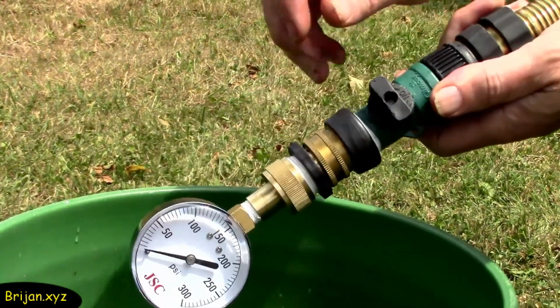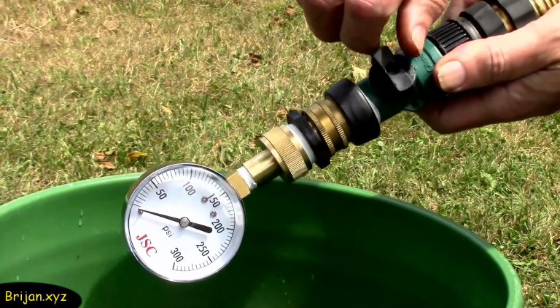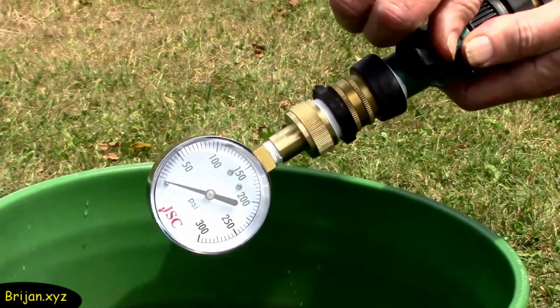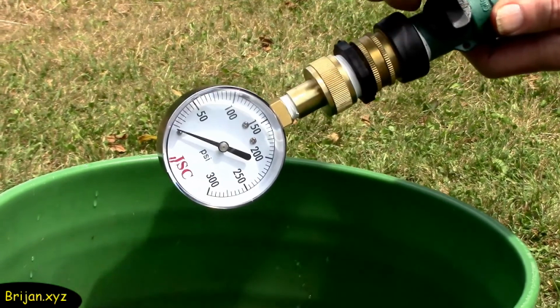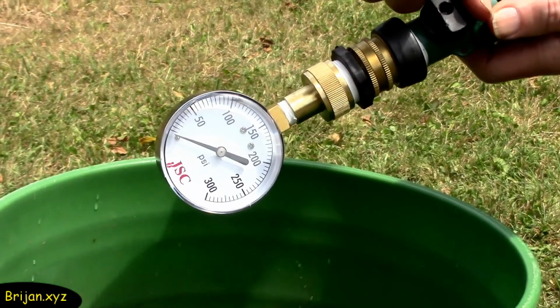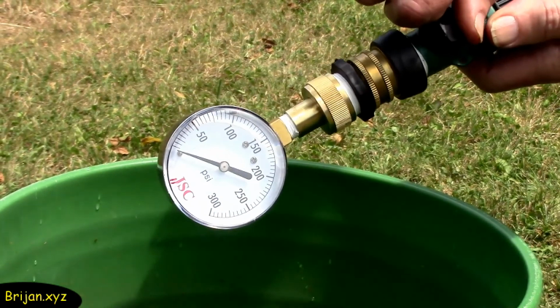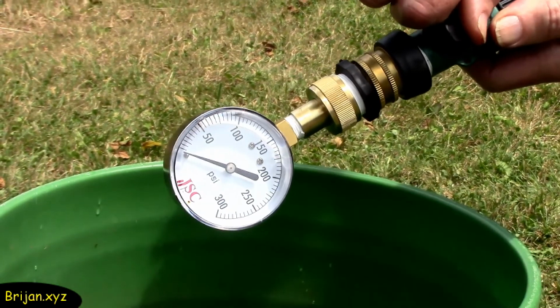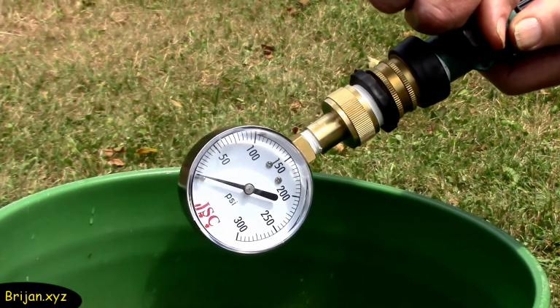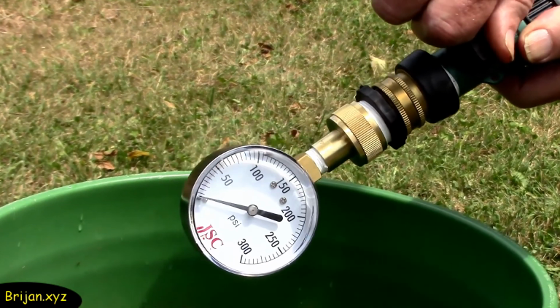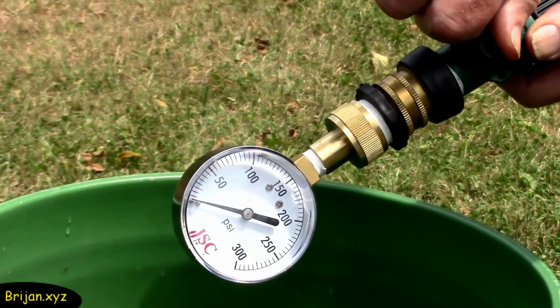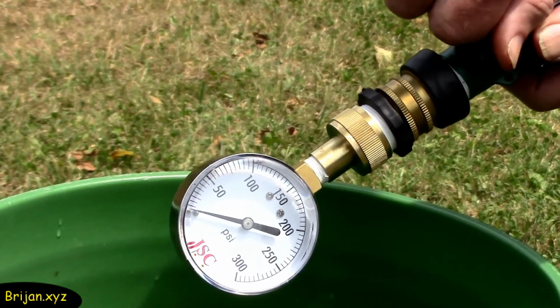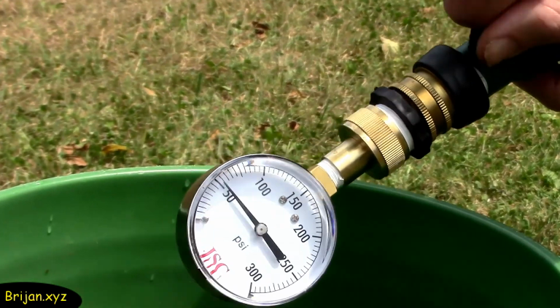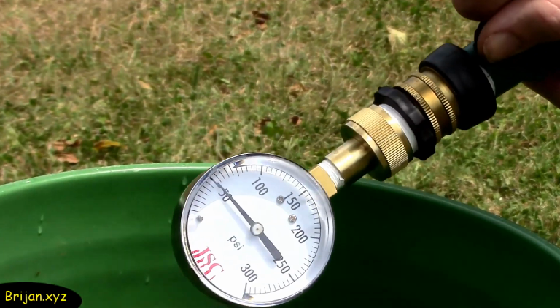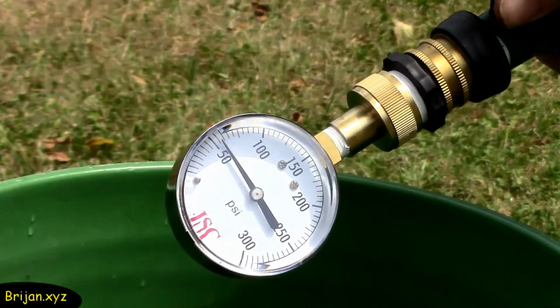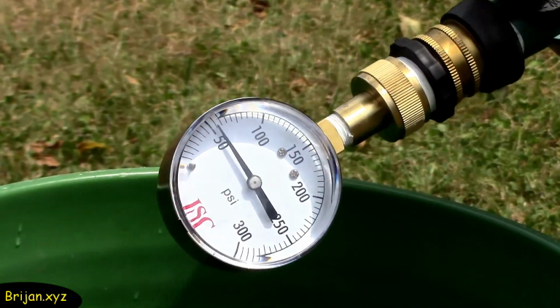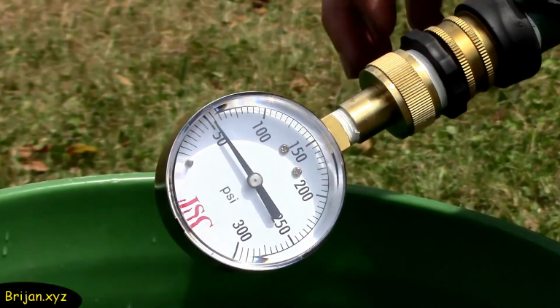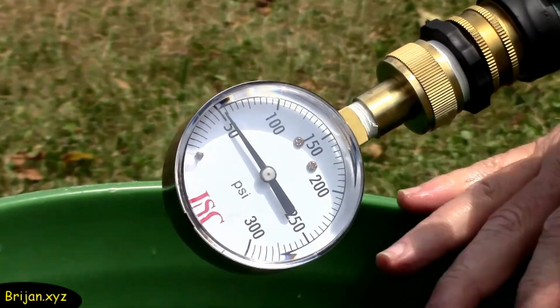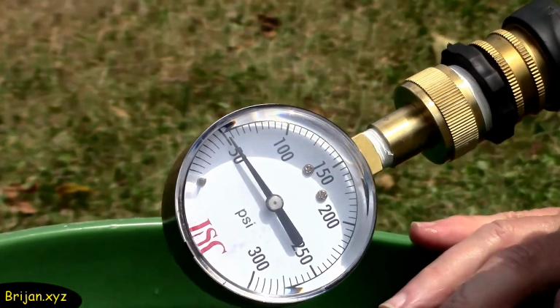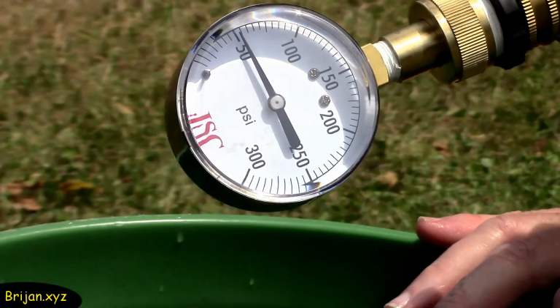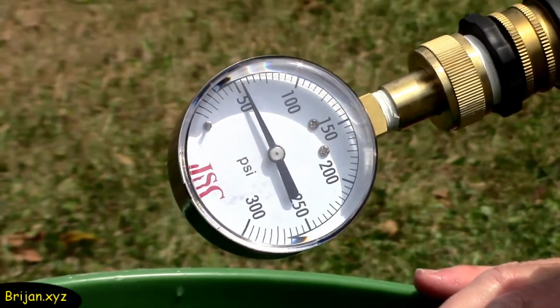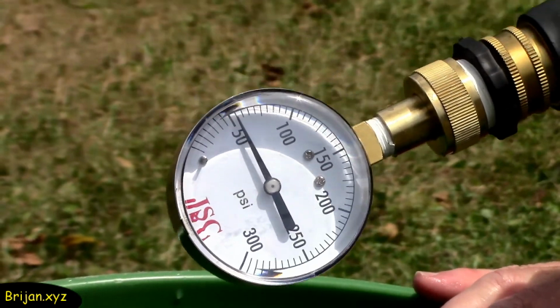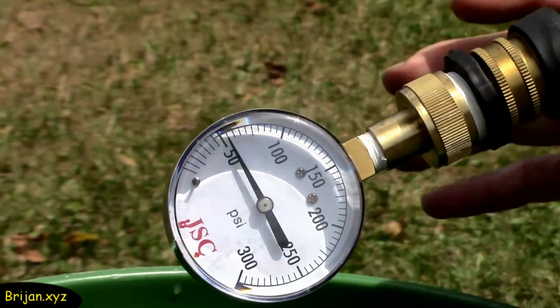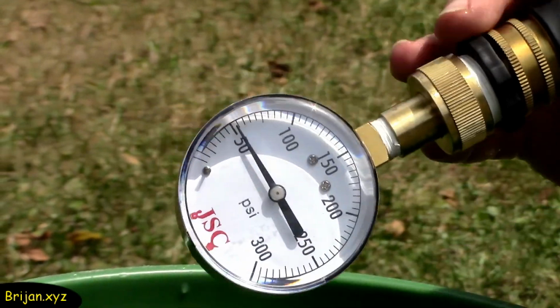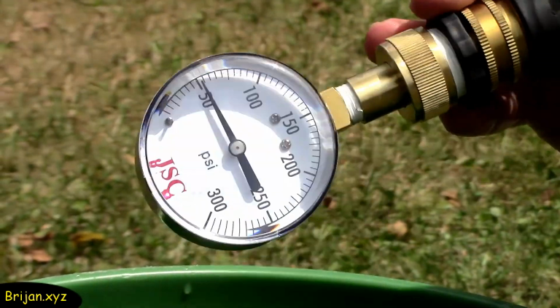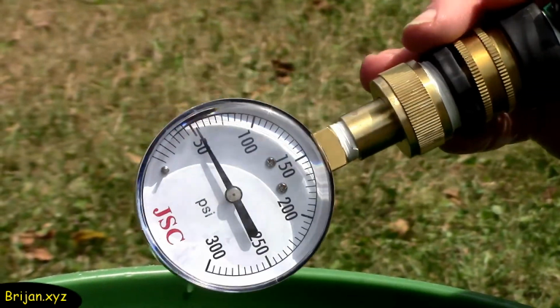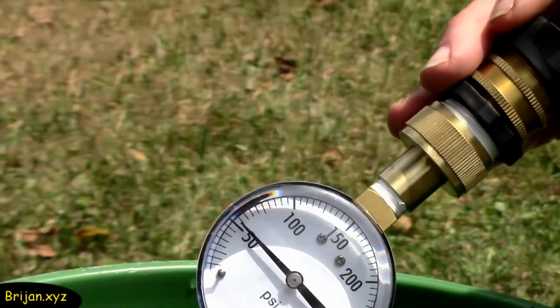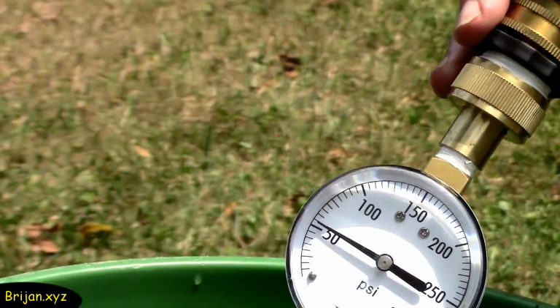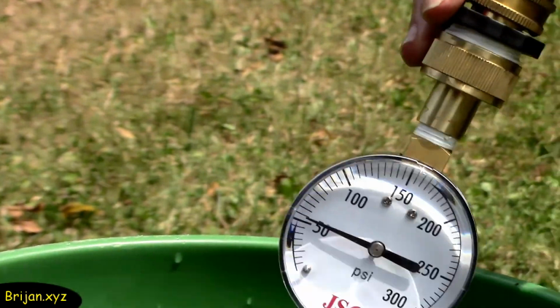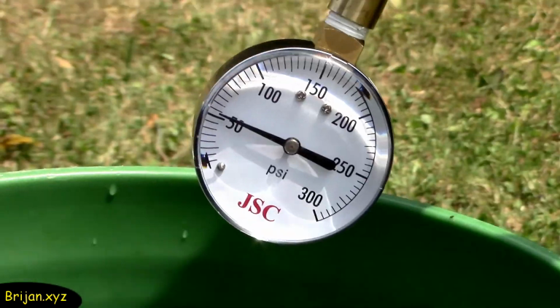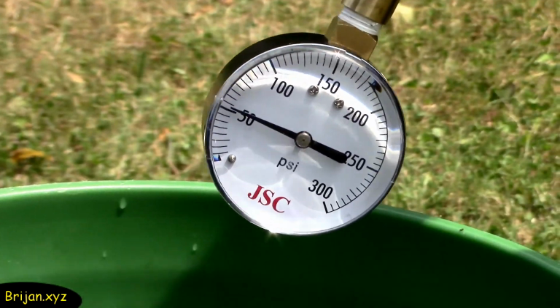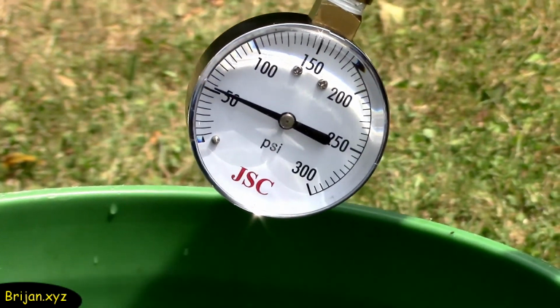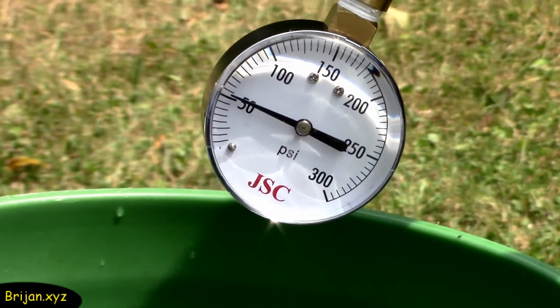Turn the water on and you will see what psi your water is. Ours is 55 psi, which is pretty good for the distance and slight incline the water is traveling. It is more than enough for our requirements.